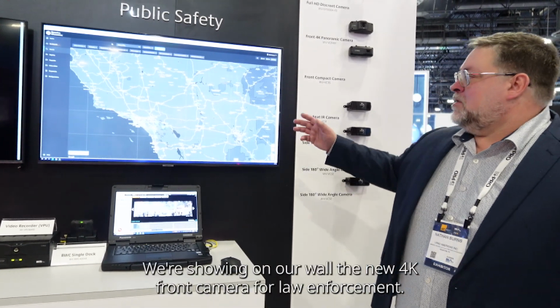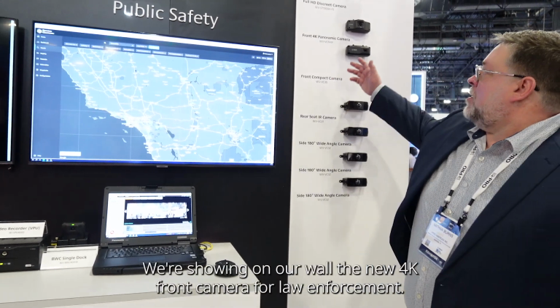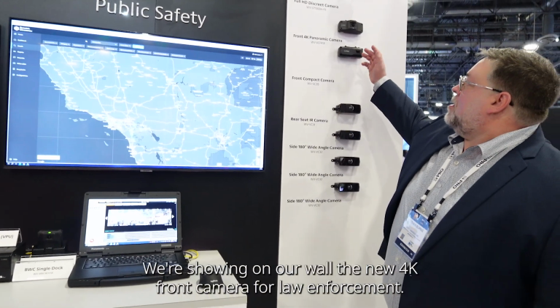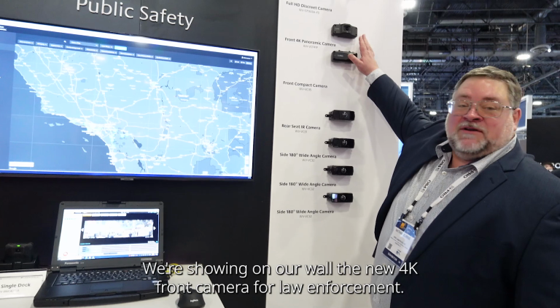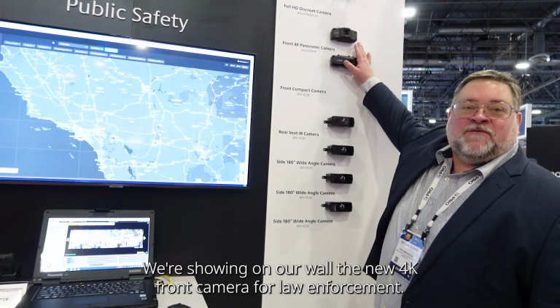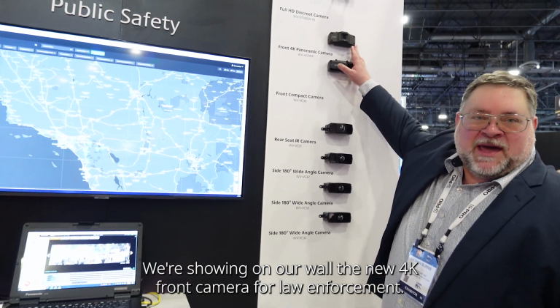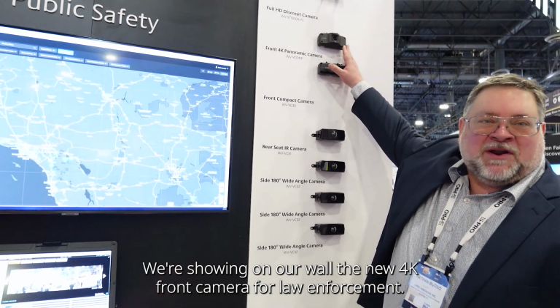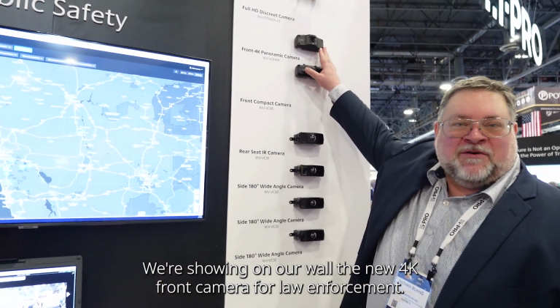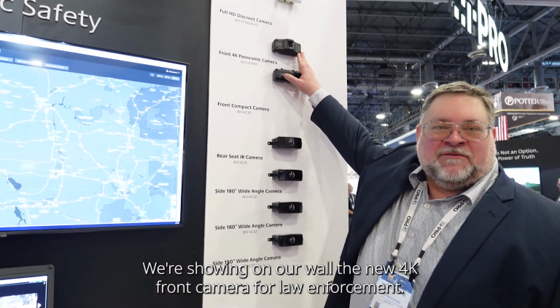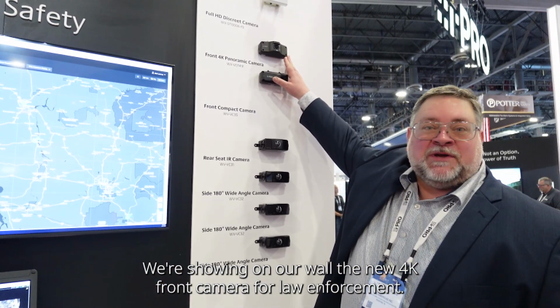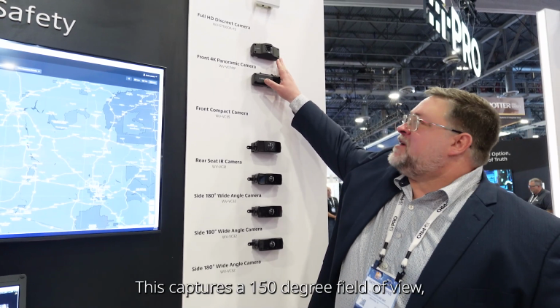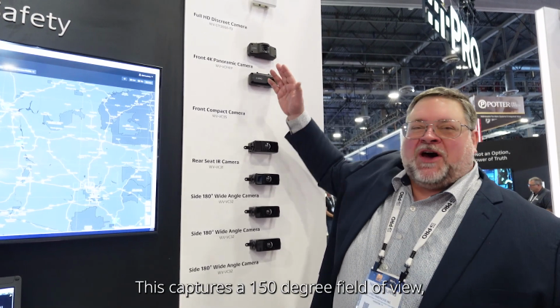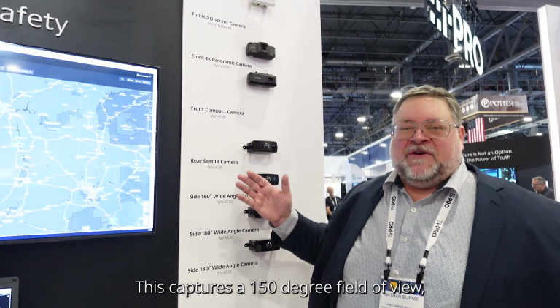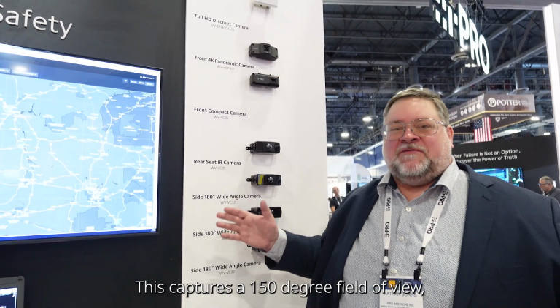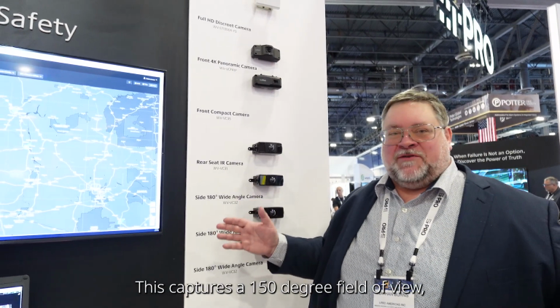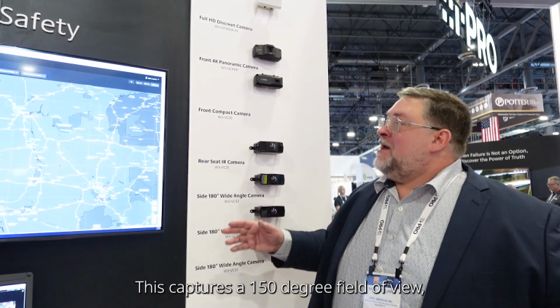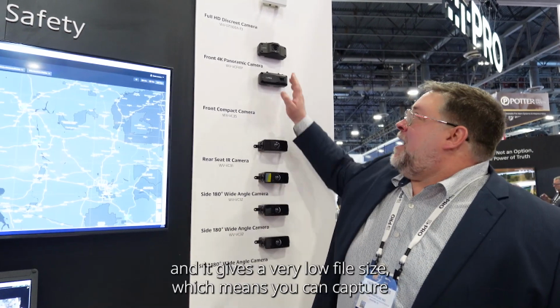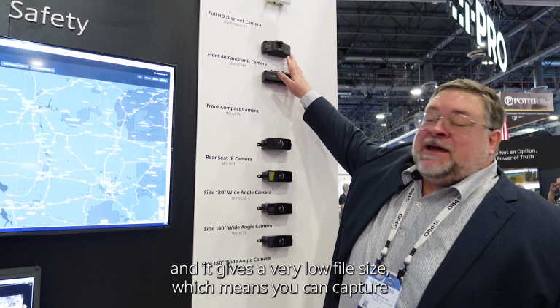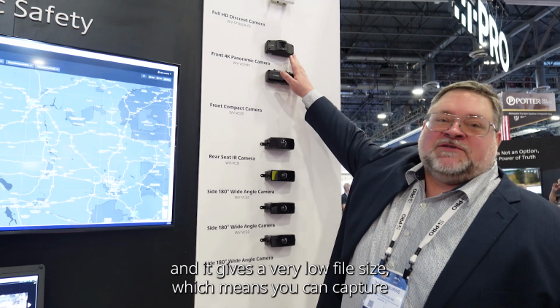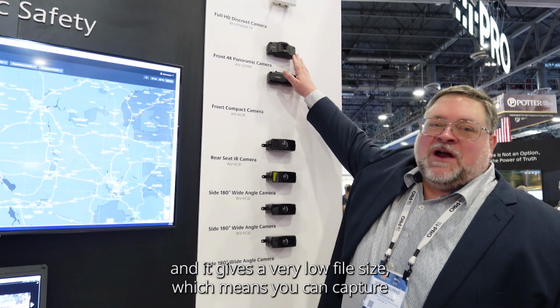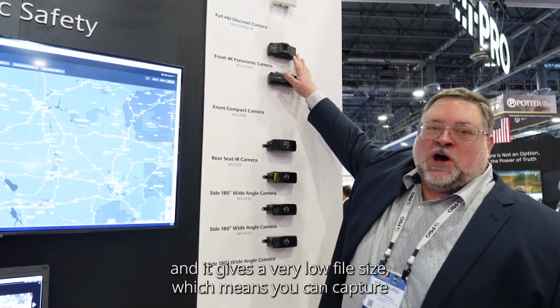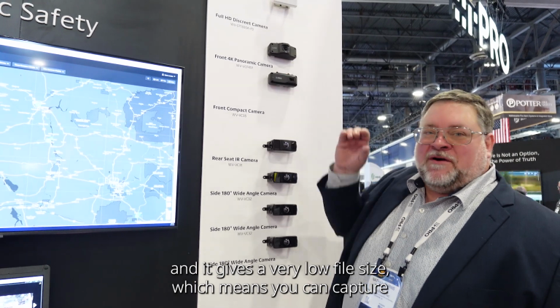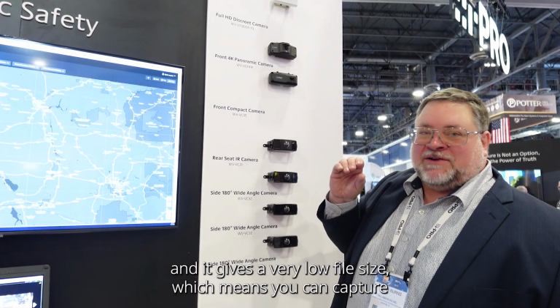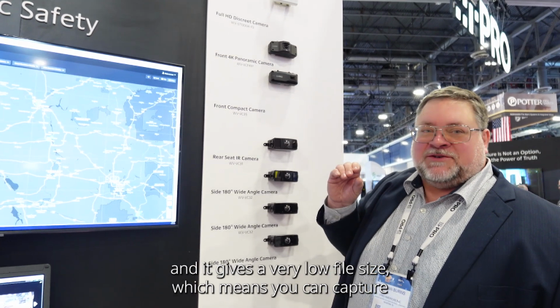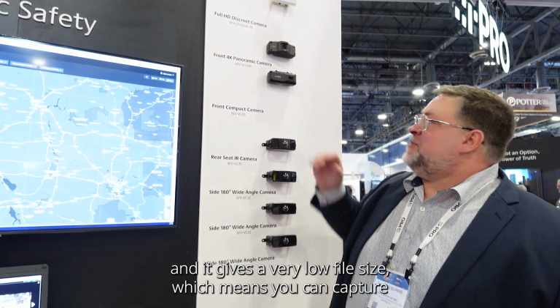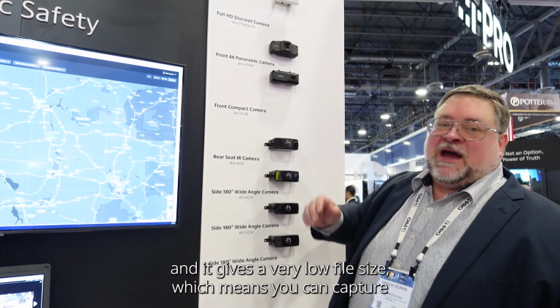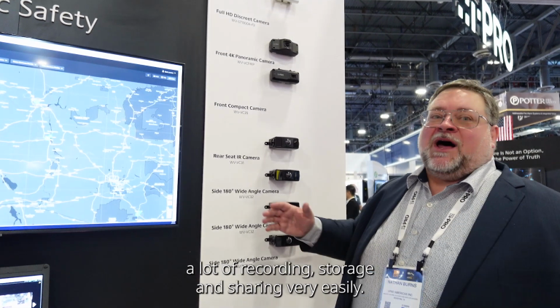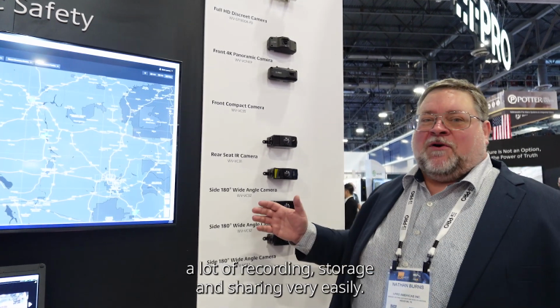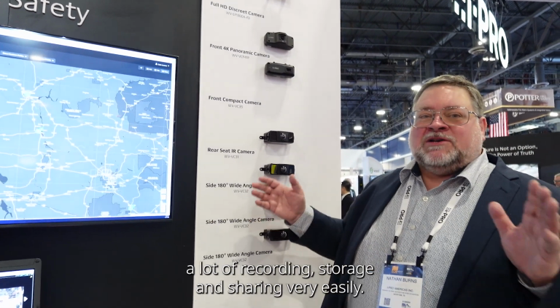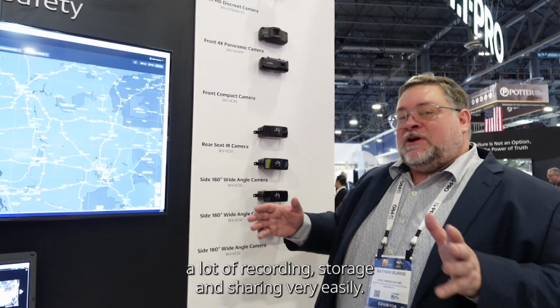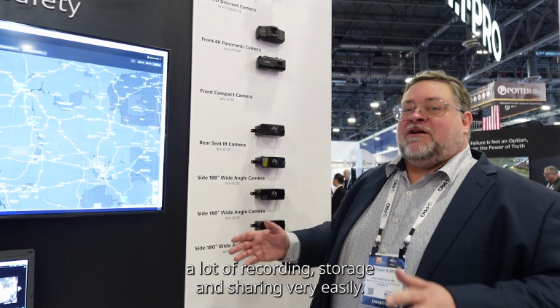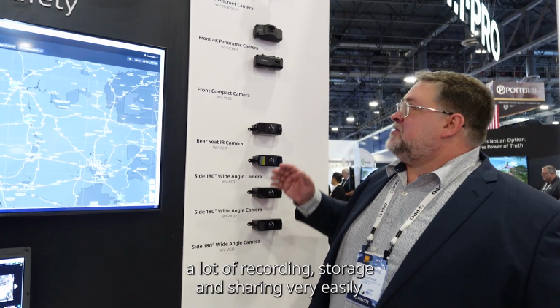We're showing on our wall the new 4K front camera for law enforcement. This captures a 150 degree field of view and it gives a very low file size, which means you can capture a lot of recording, store it and share it very easily.